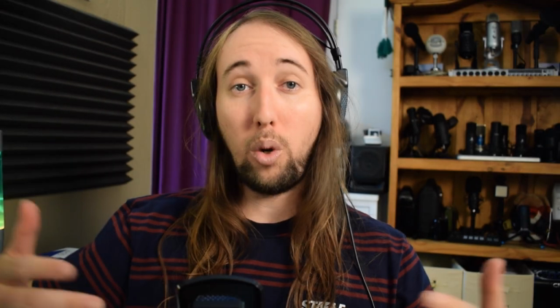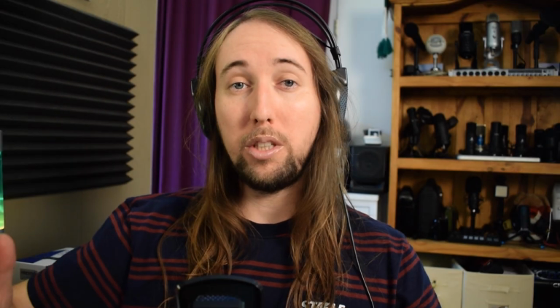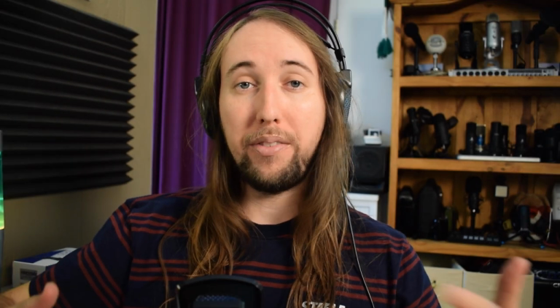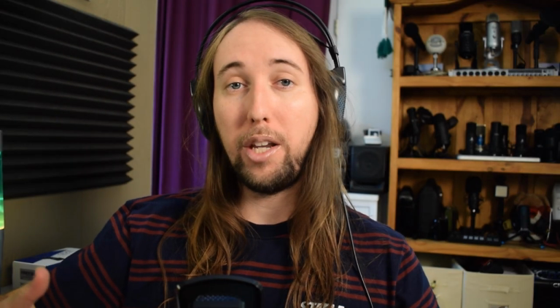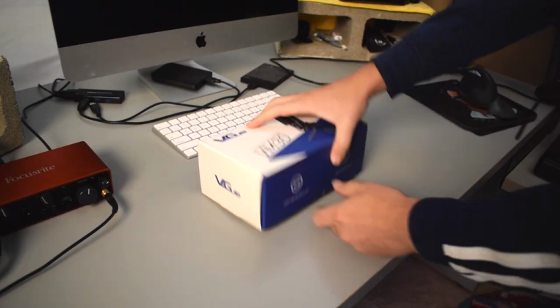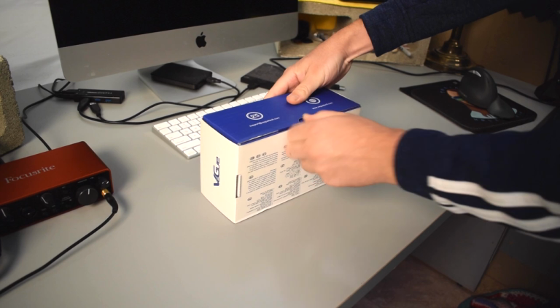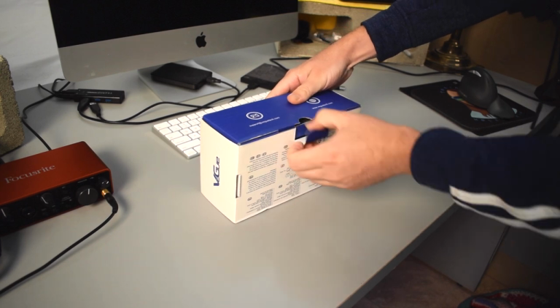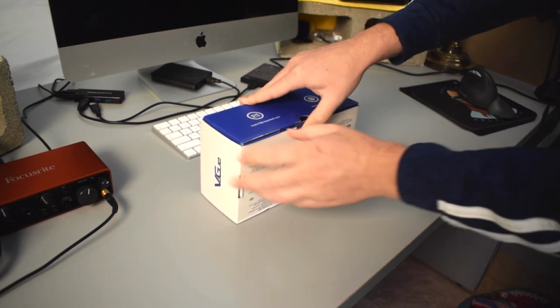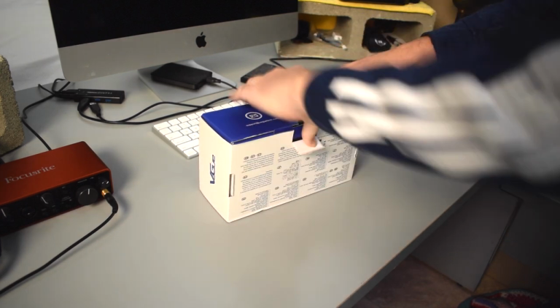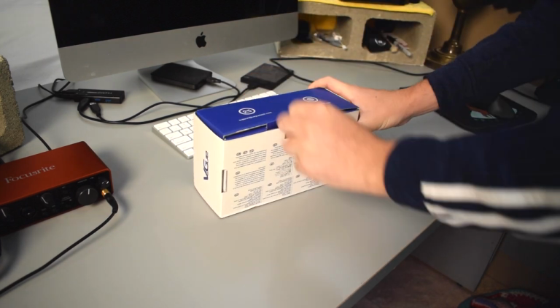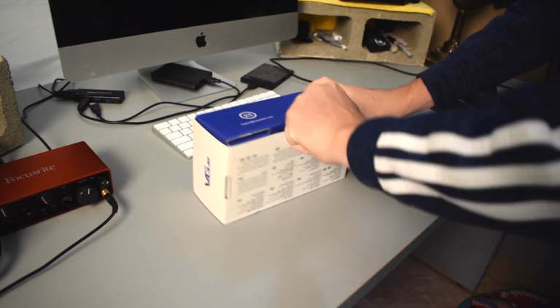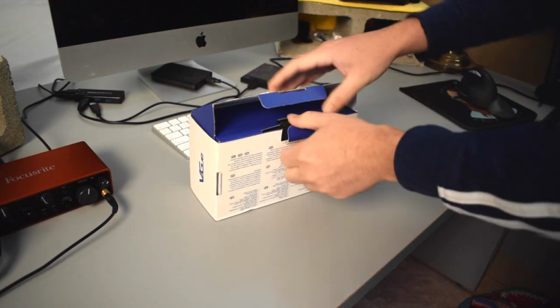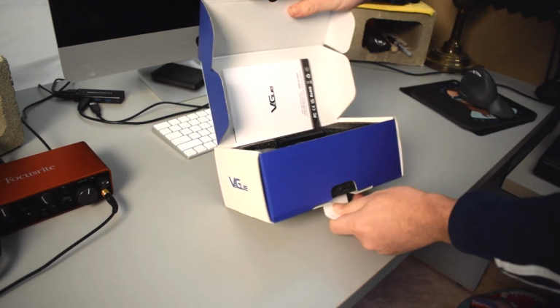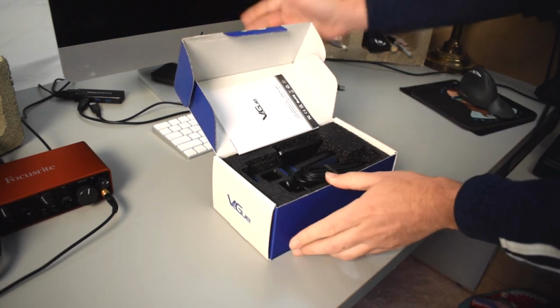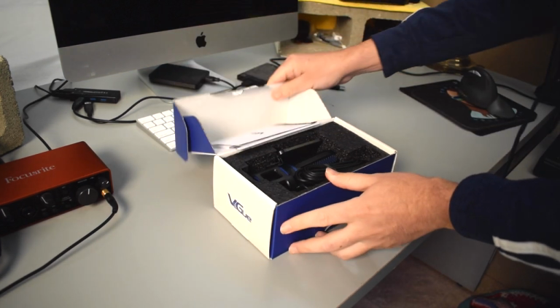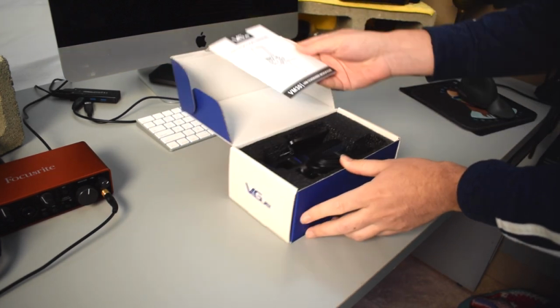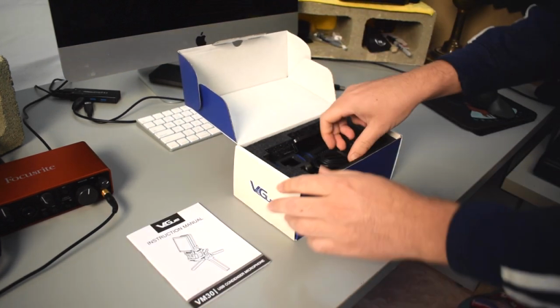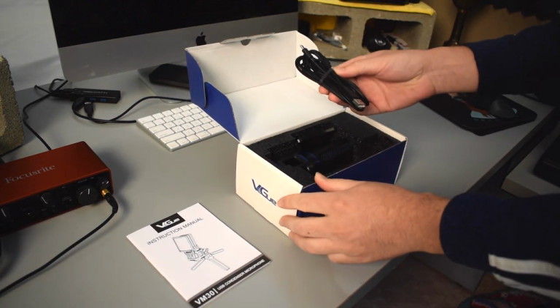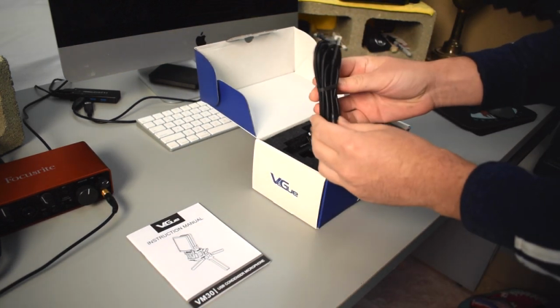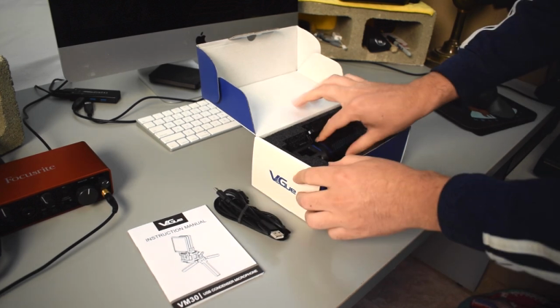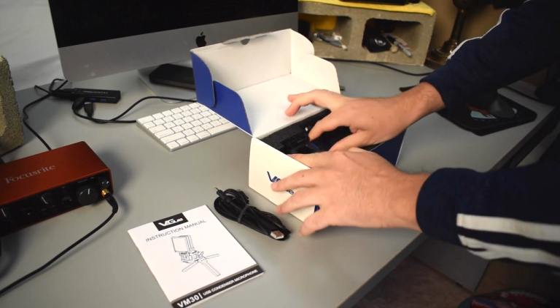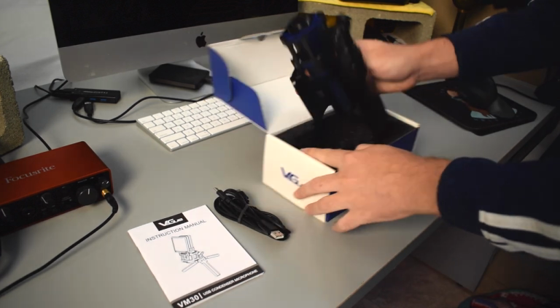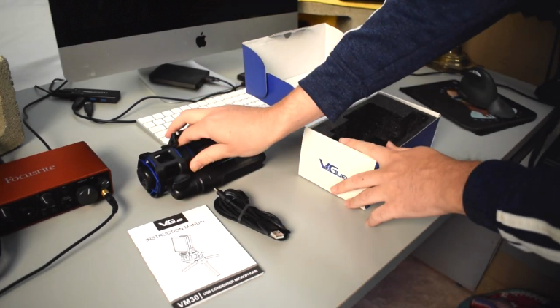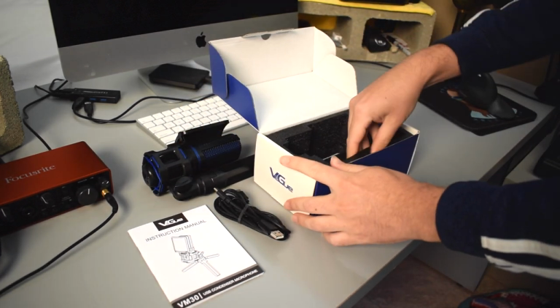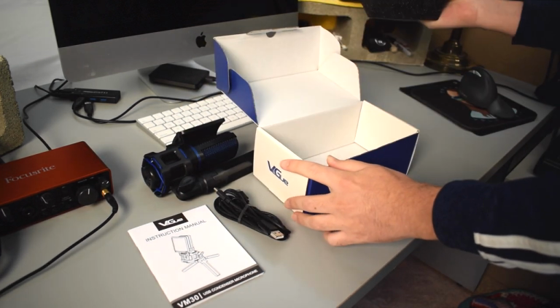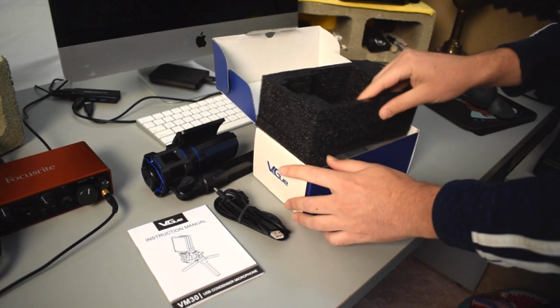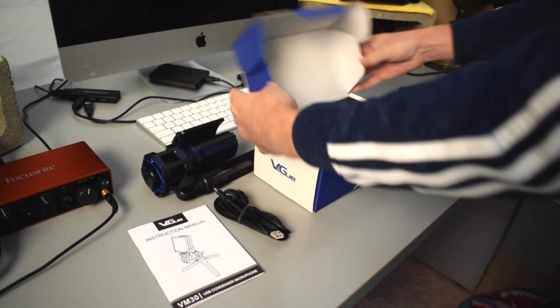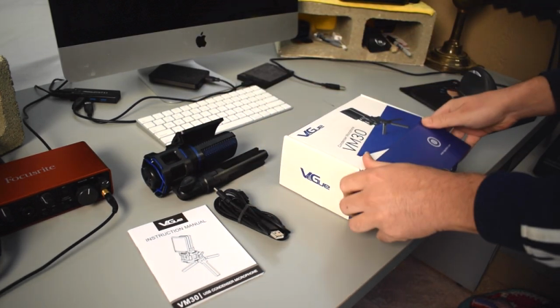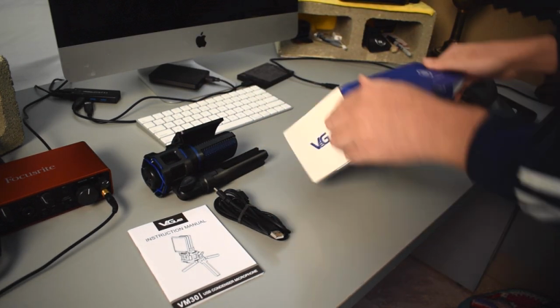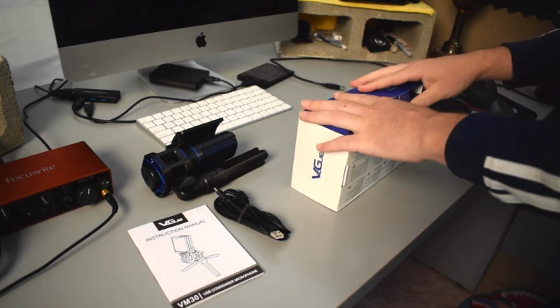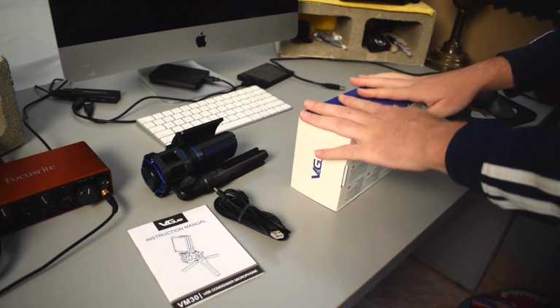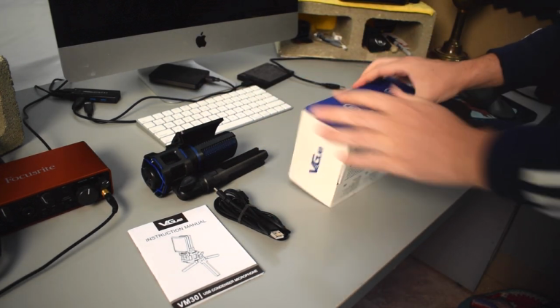In this video I'm going to tell you a bit about this microphone, then I'm going to do several different audio tests so we can get a feel for how it sounds, and then in the end I'll tell you guys what I think about it and give you my final review.